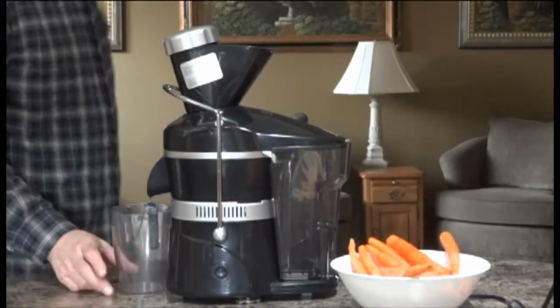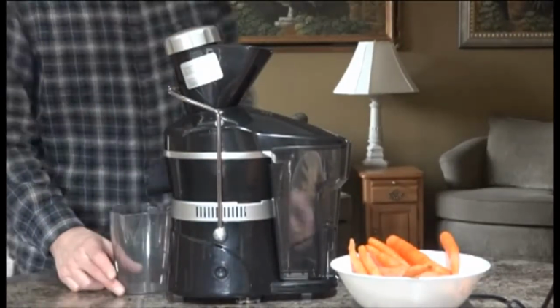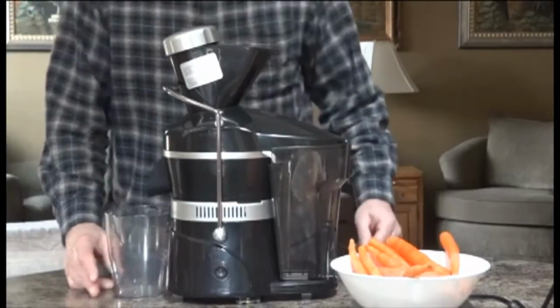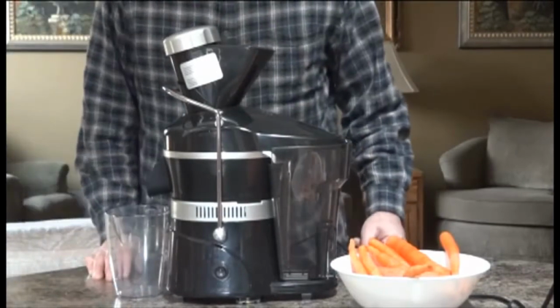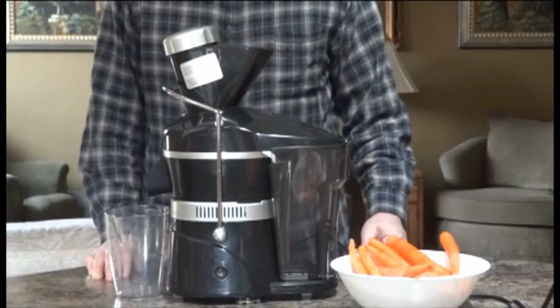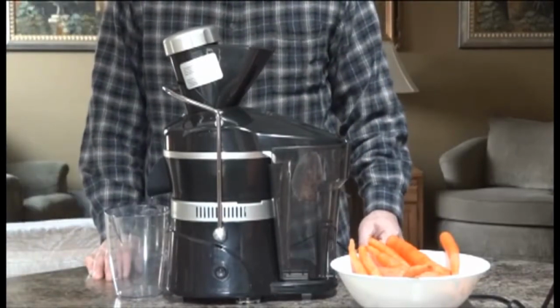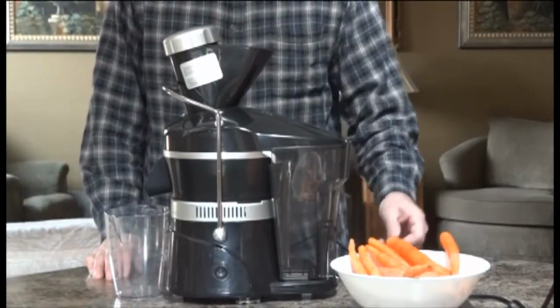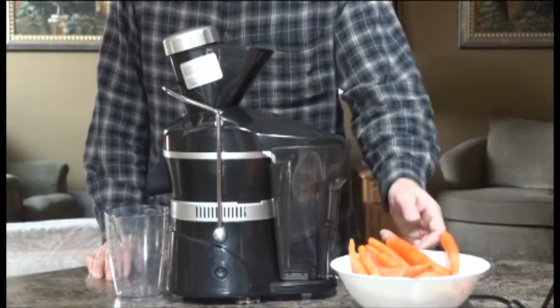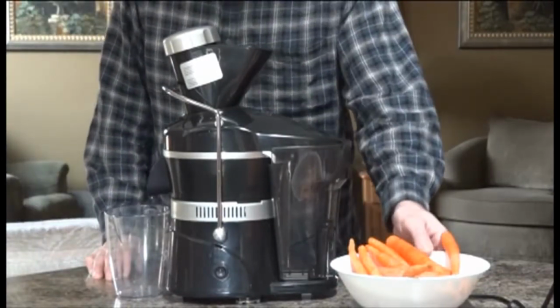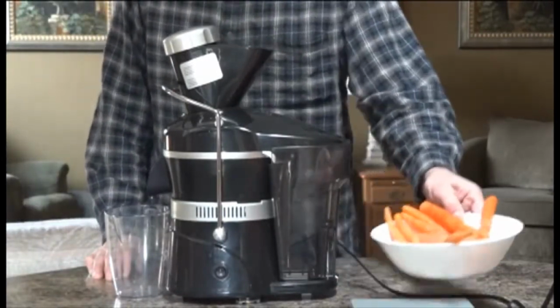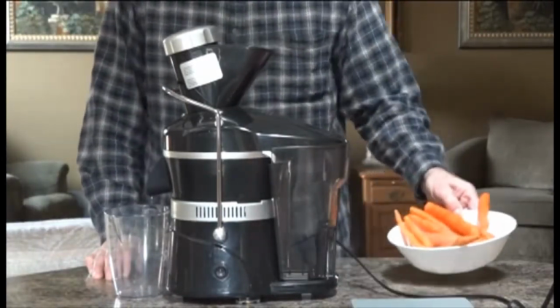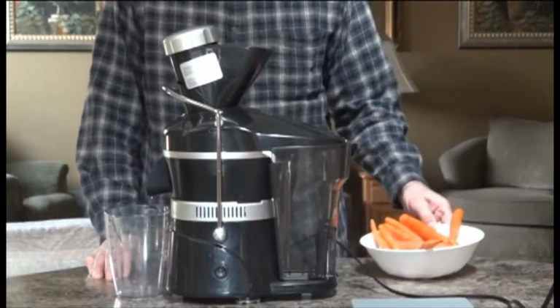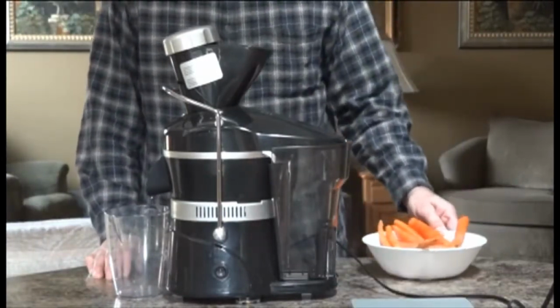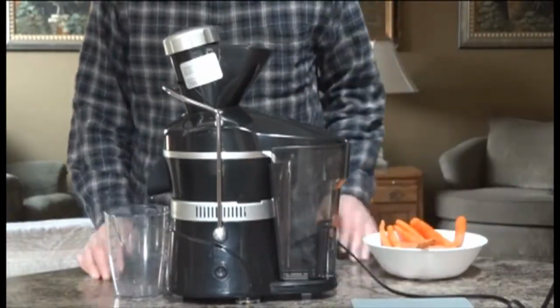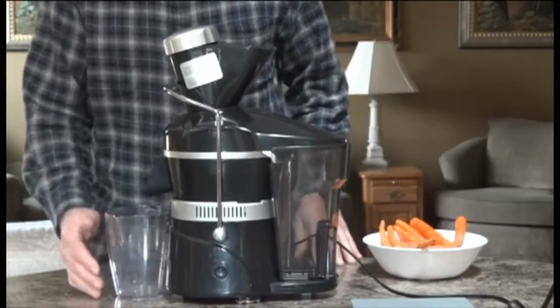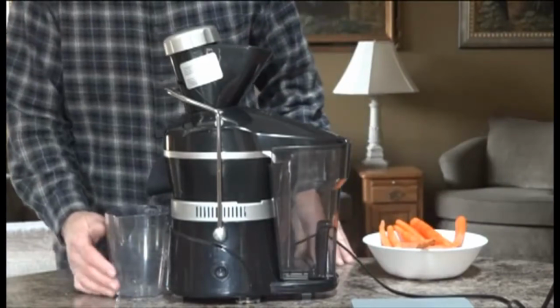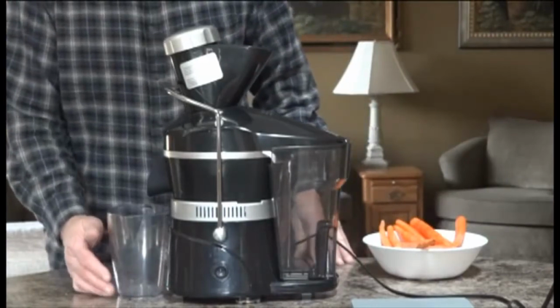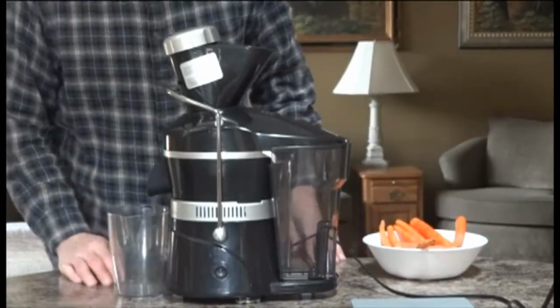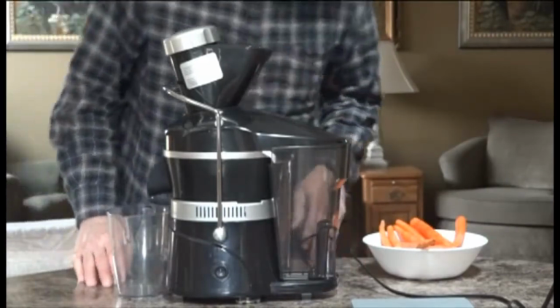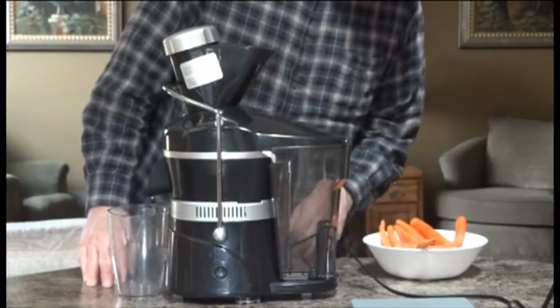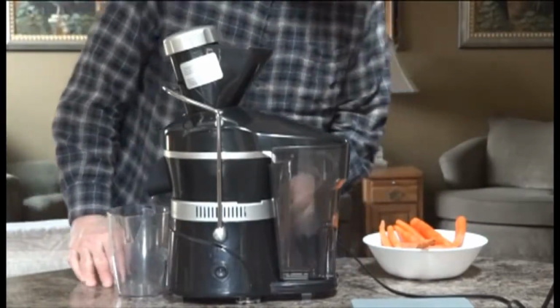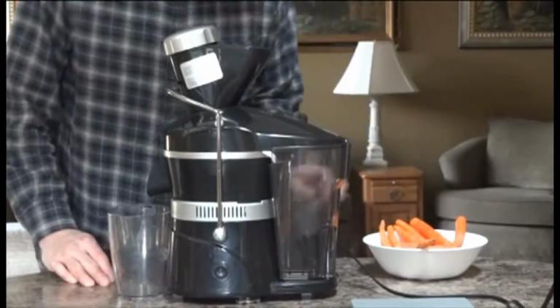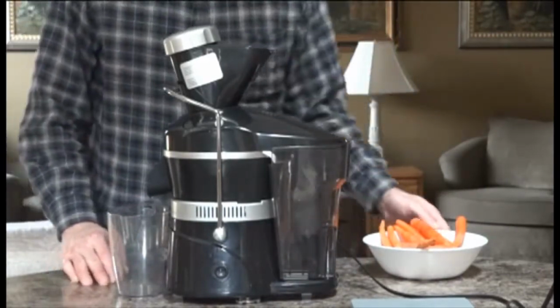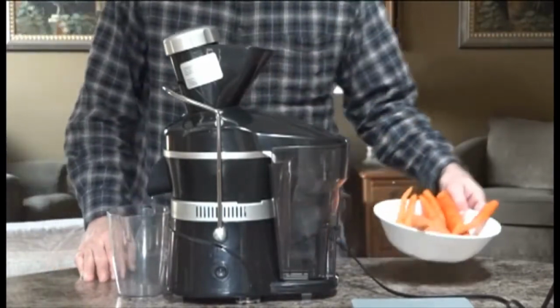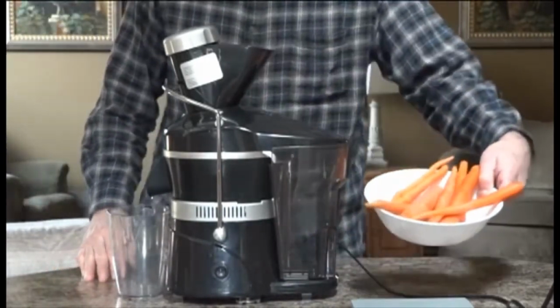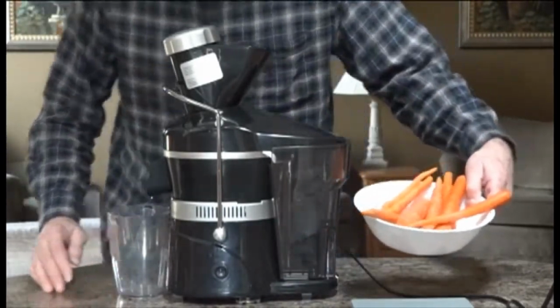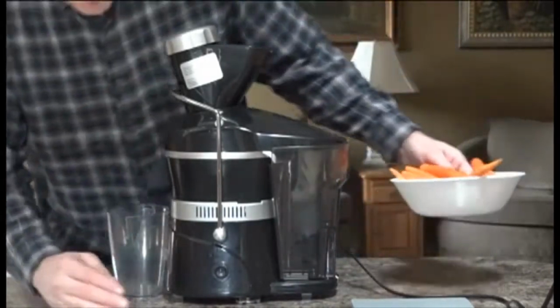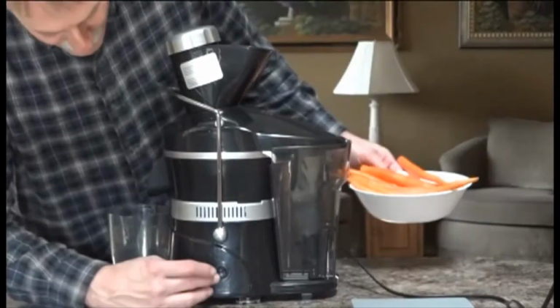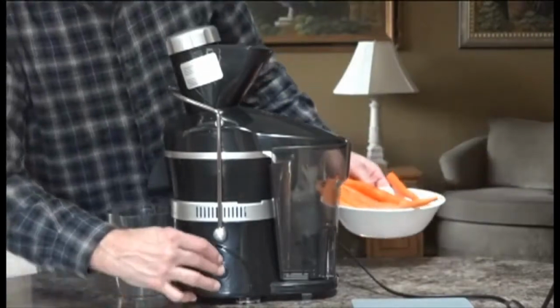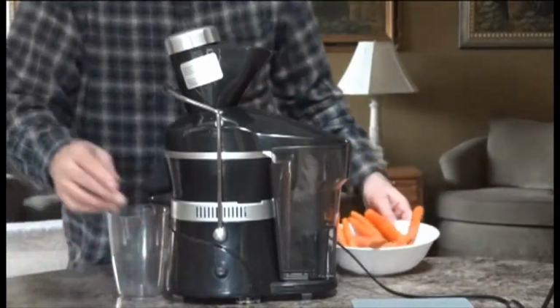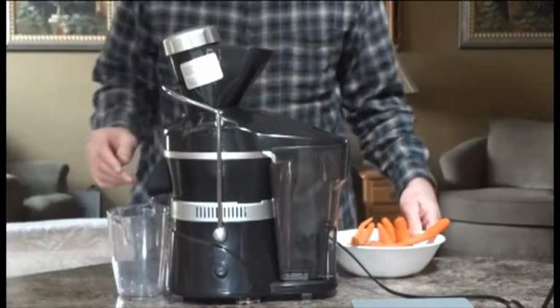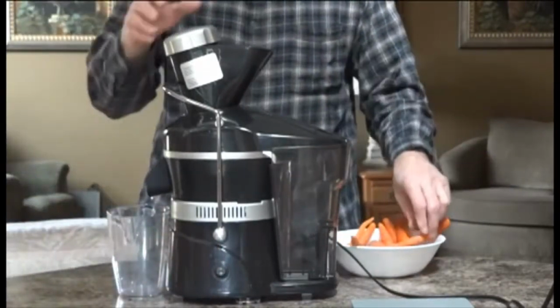We're going to do a comparison on the Power Grind Pro cordage versus the Champion juicer. We're doing exactly one pound of carrots — power on.